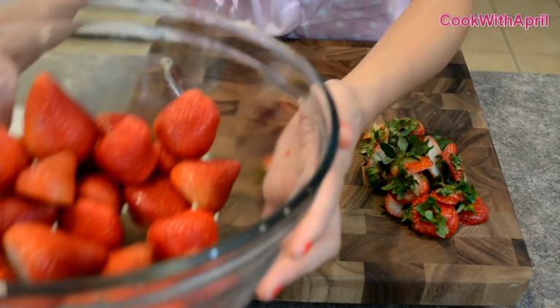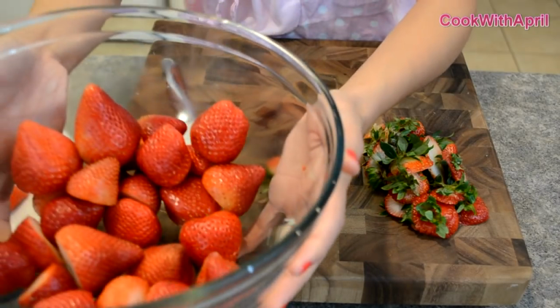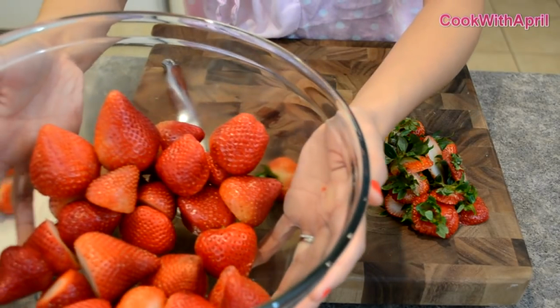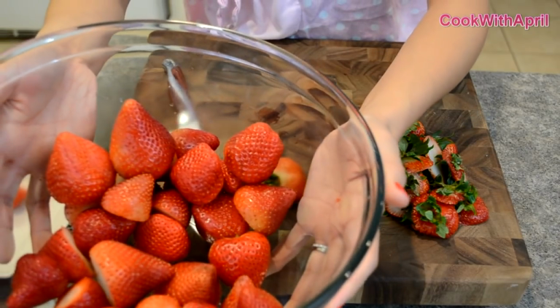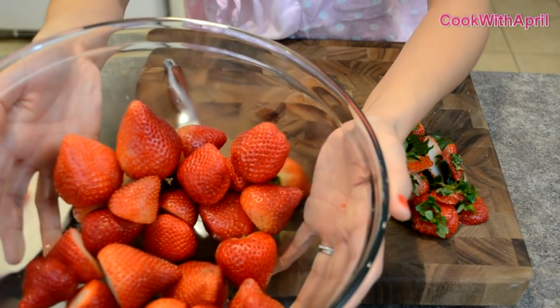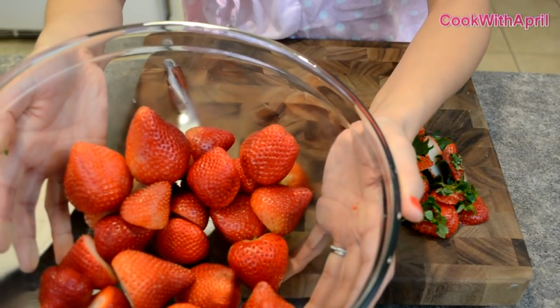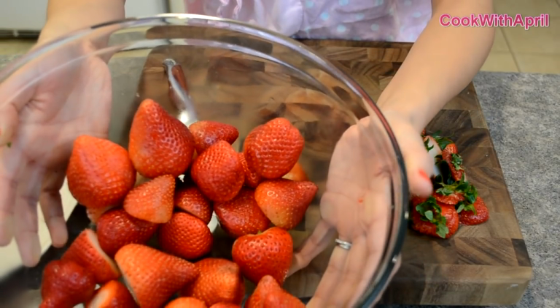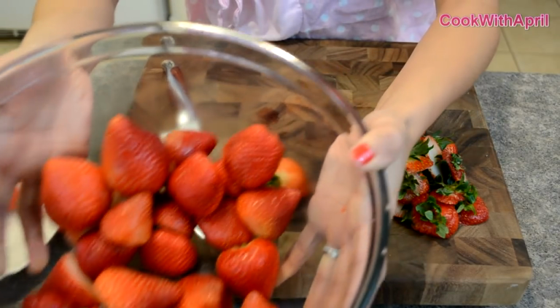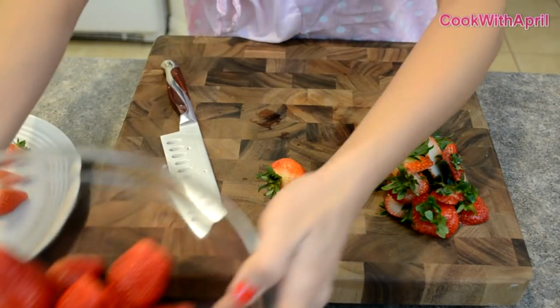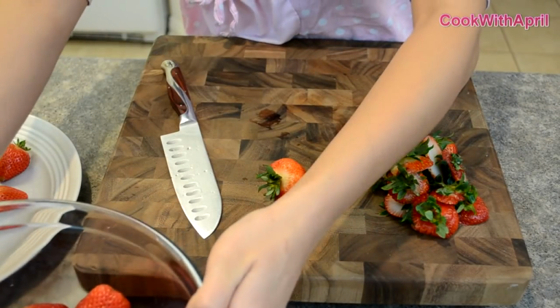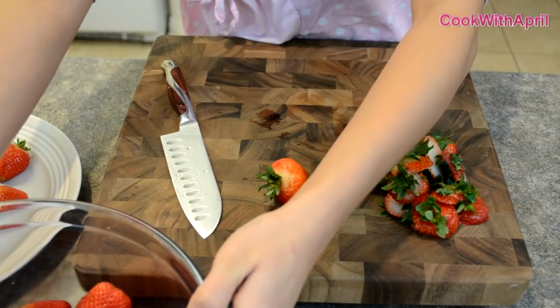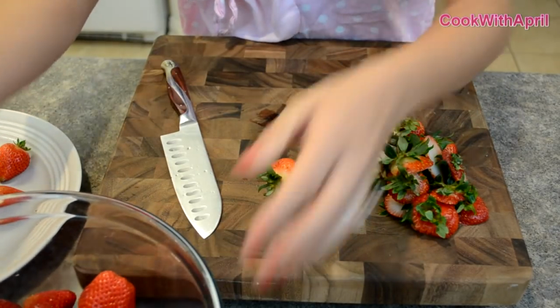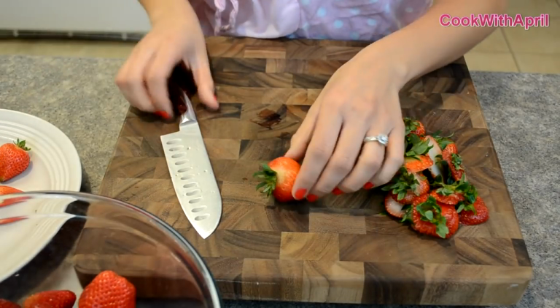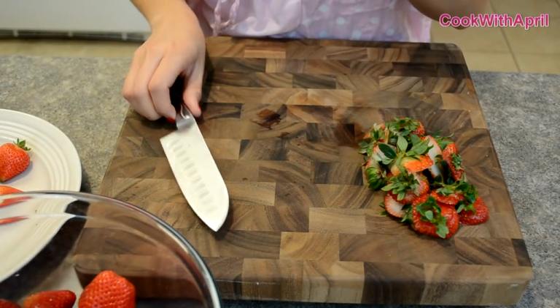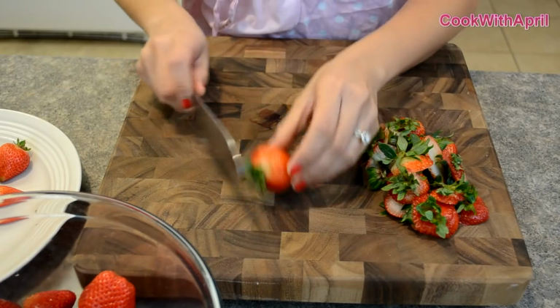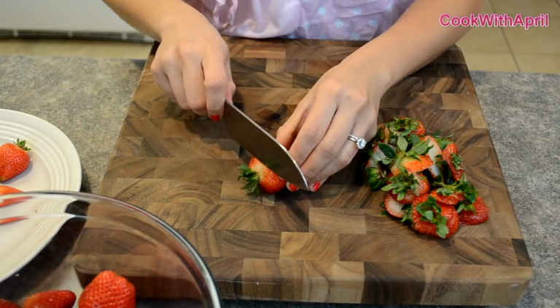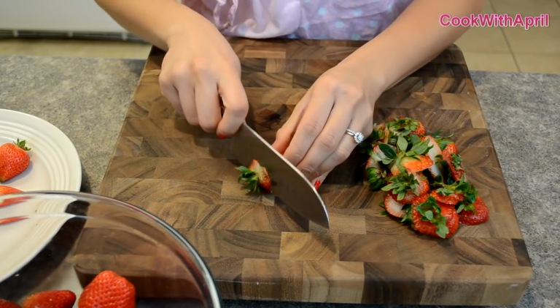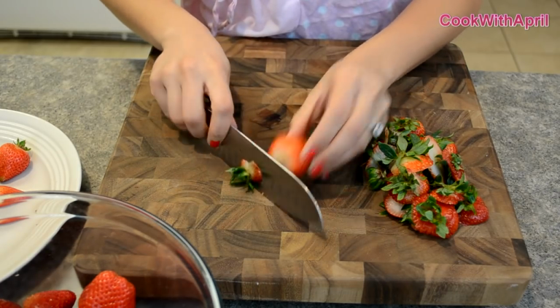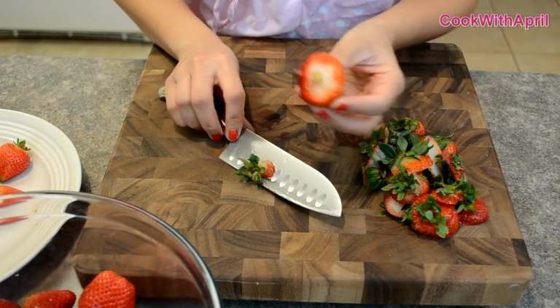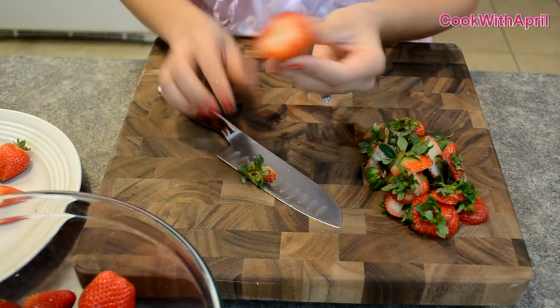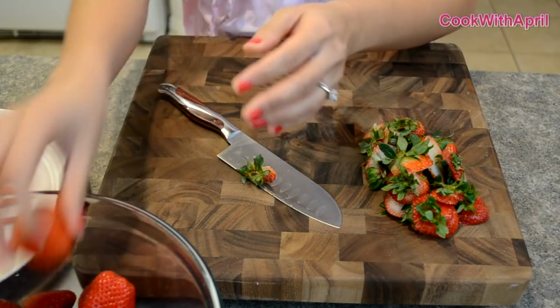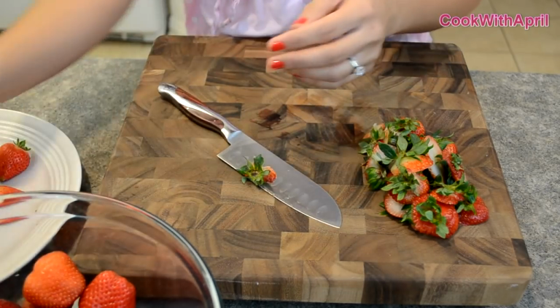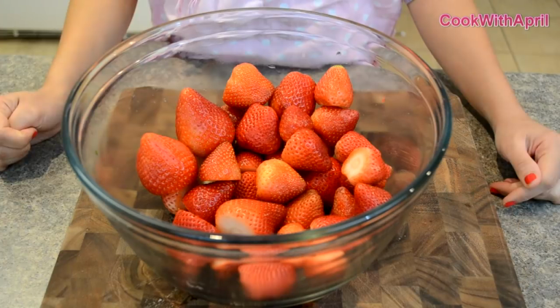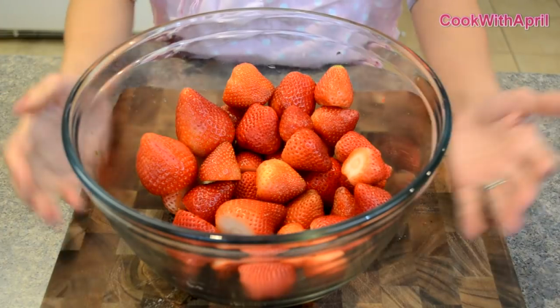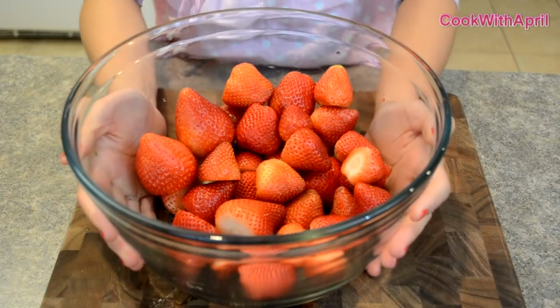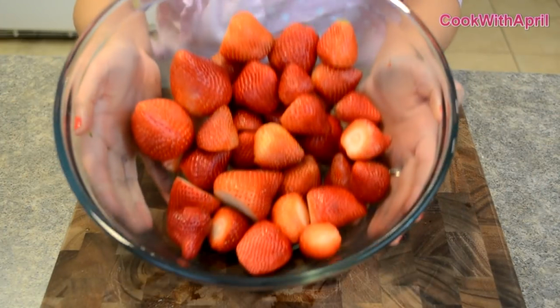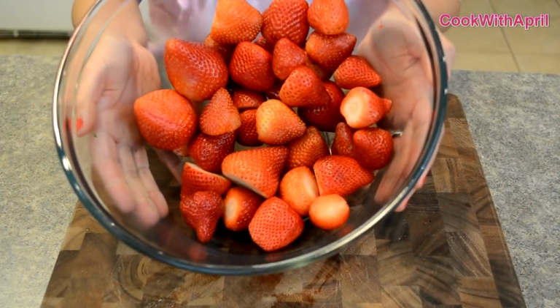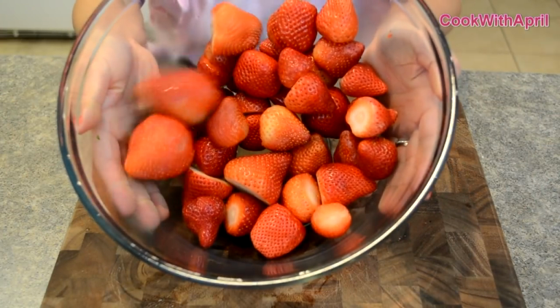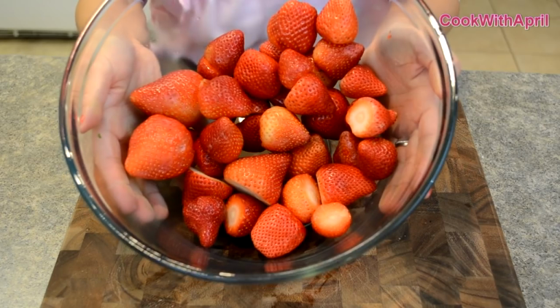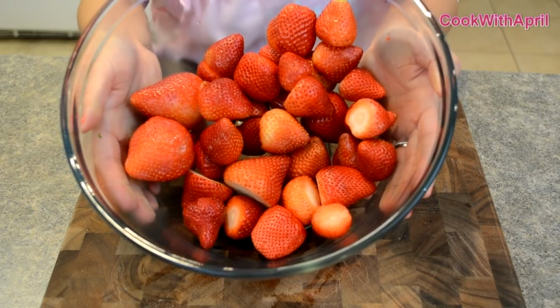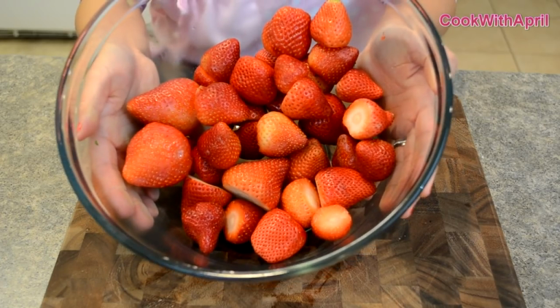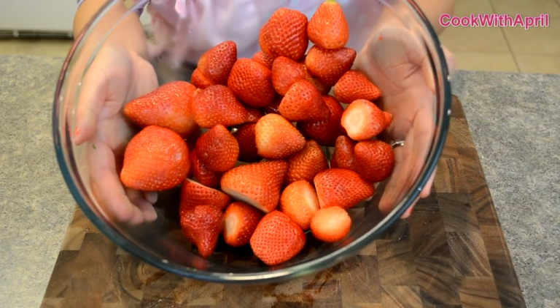You're going to start out by washing 2 pounds of strawberries and then cutting off the stems. All the stems have been removed and we're ready to continue making our sauce.